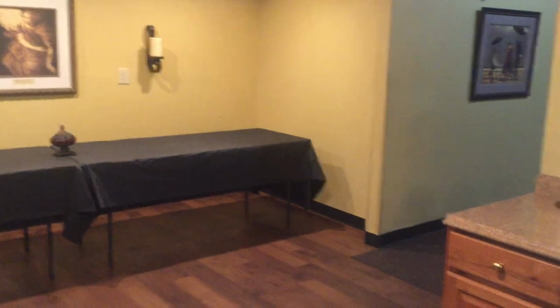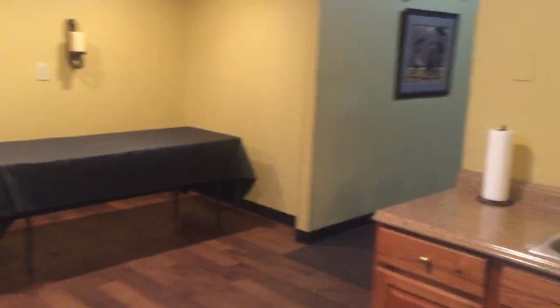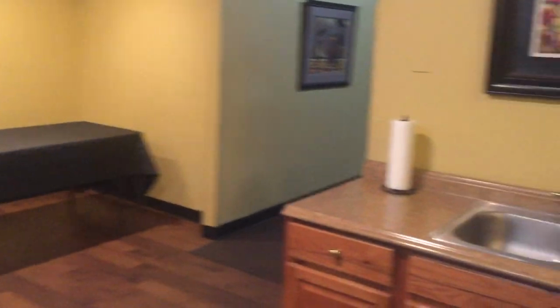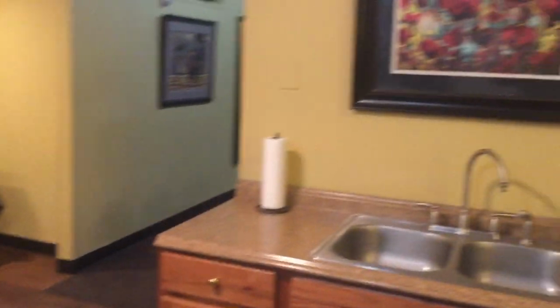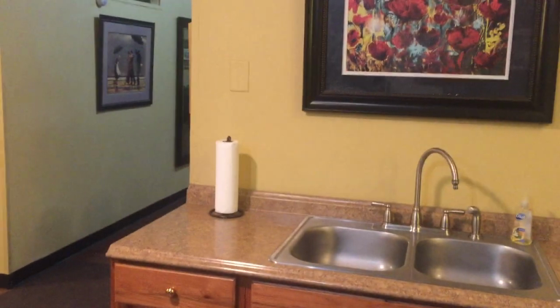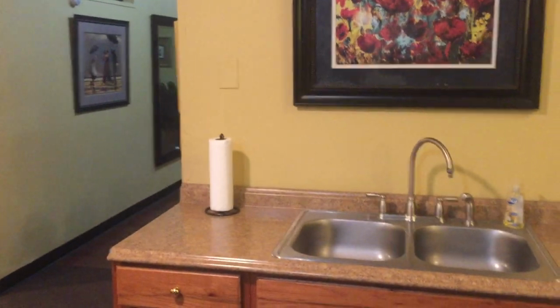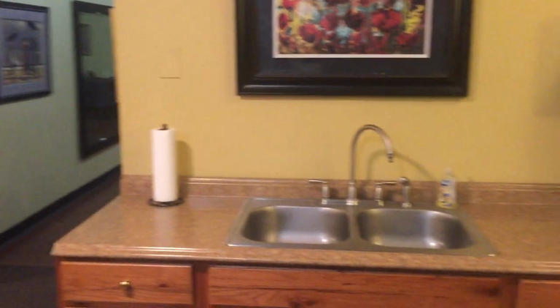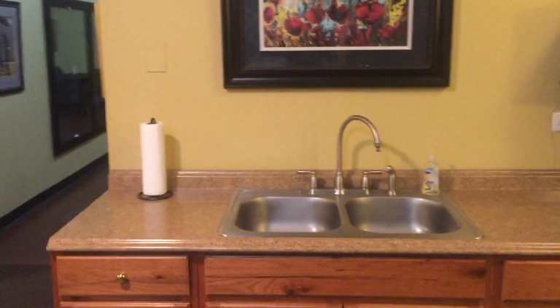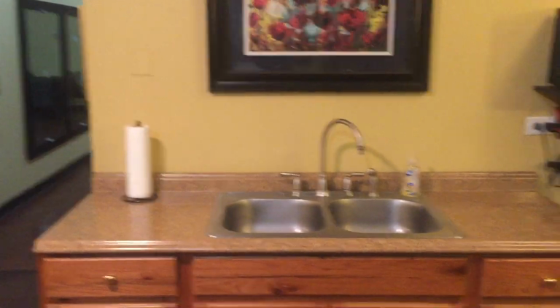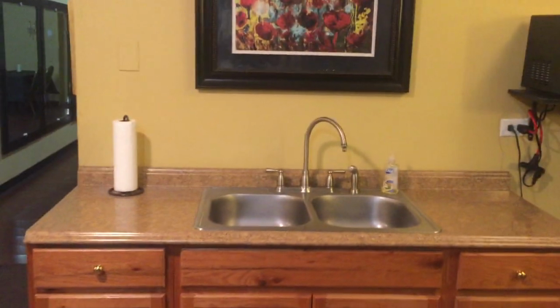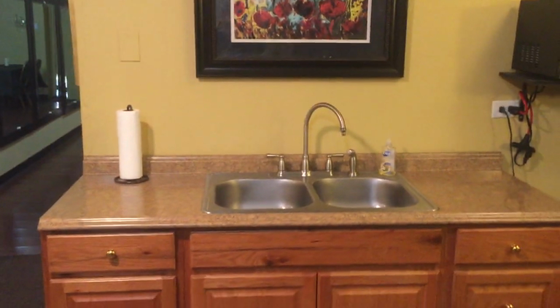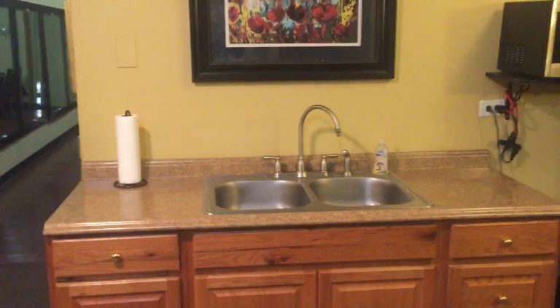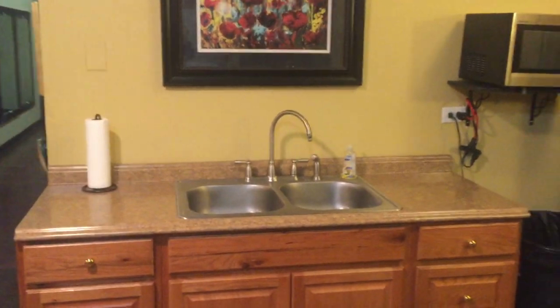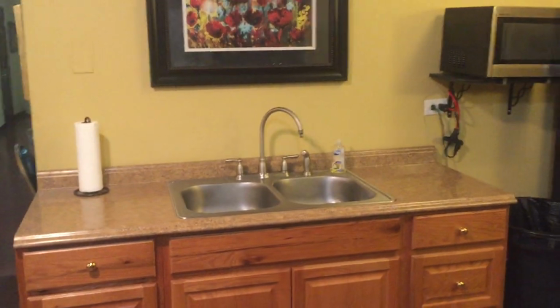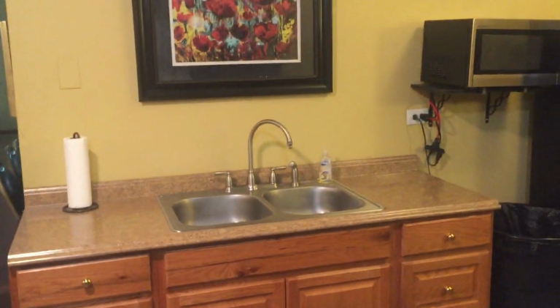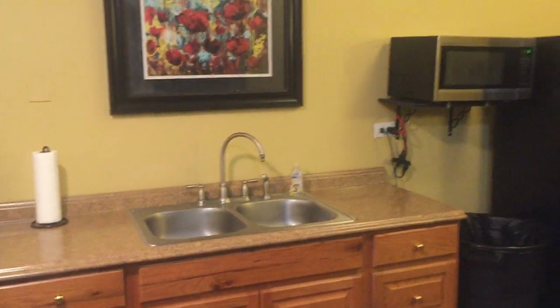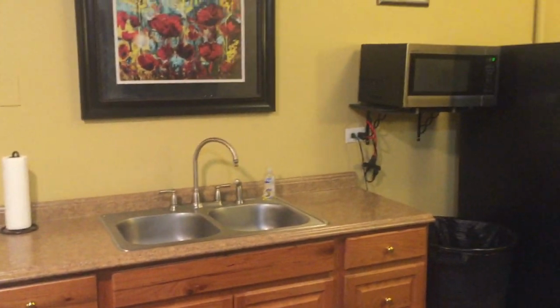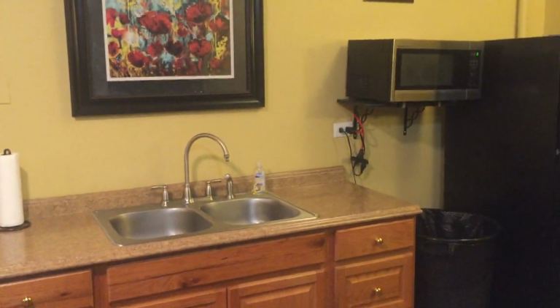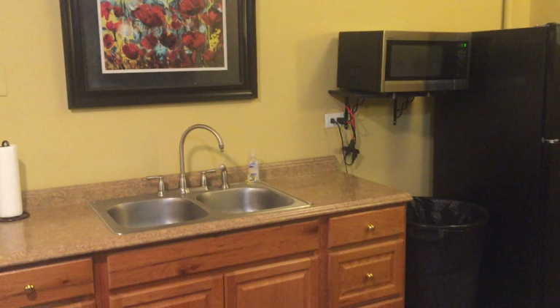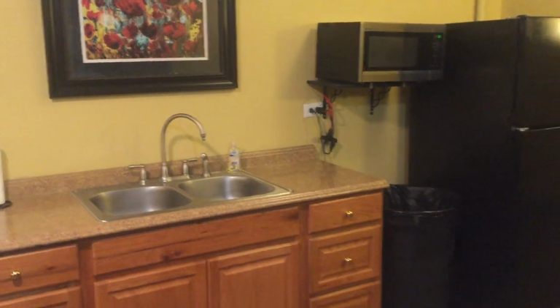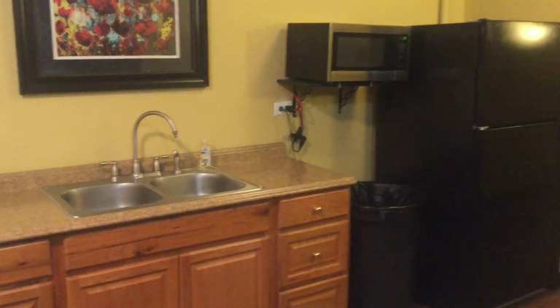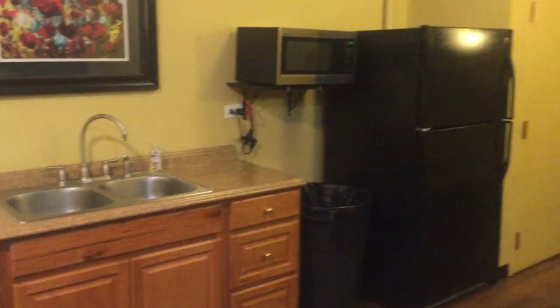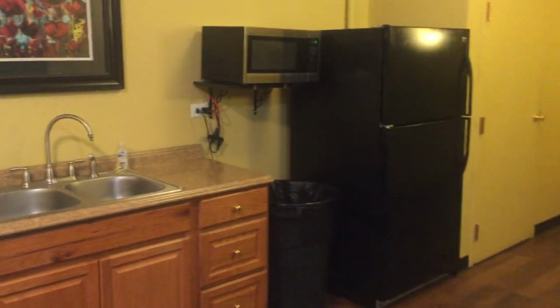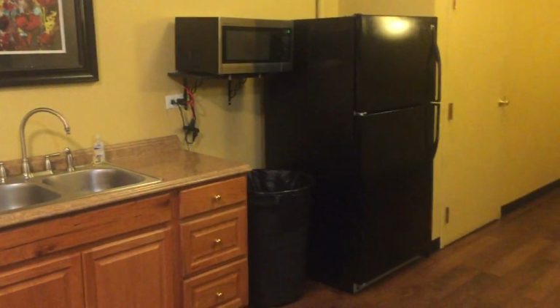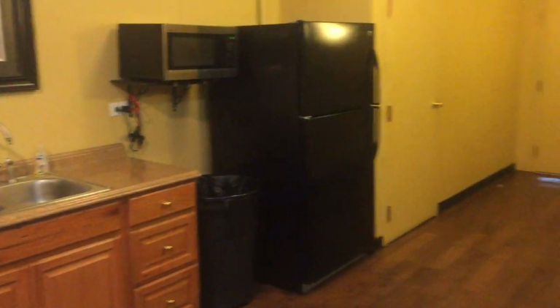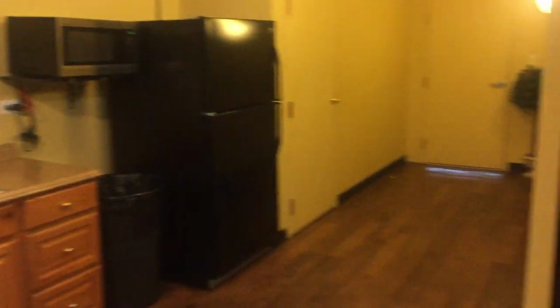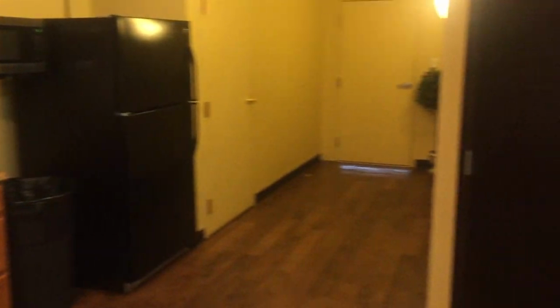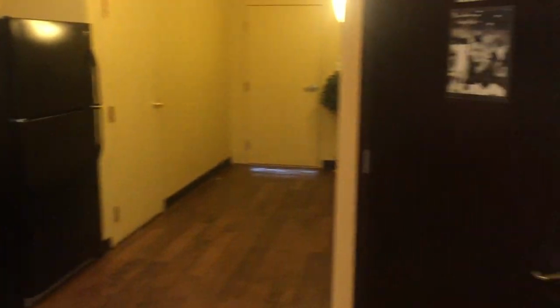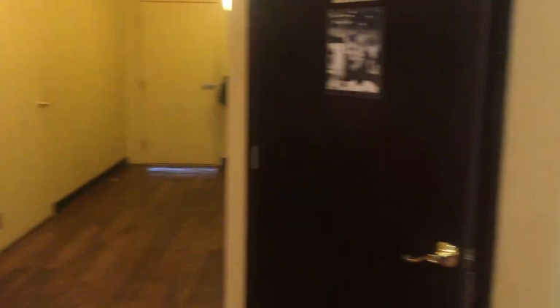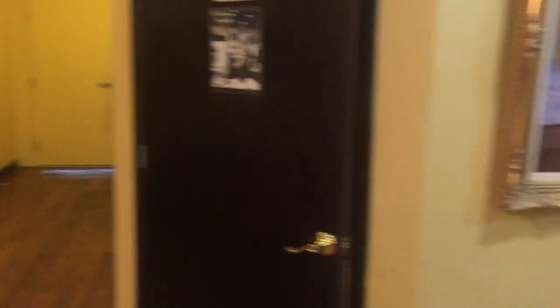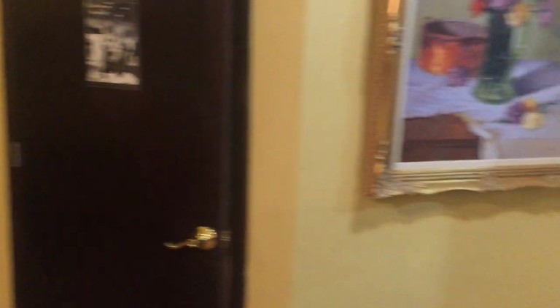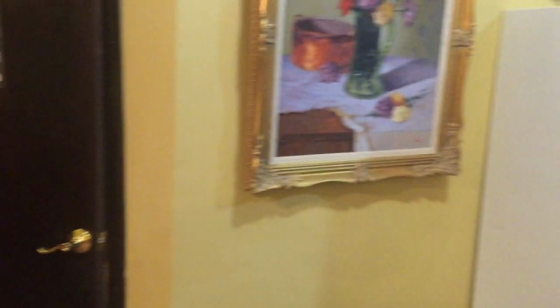You also have the use of our kitchen area with a sink, microwave, and there are two refrigerators.